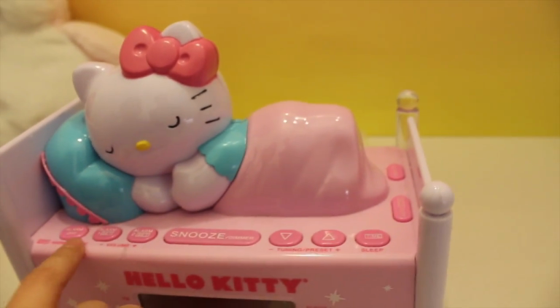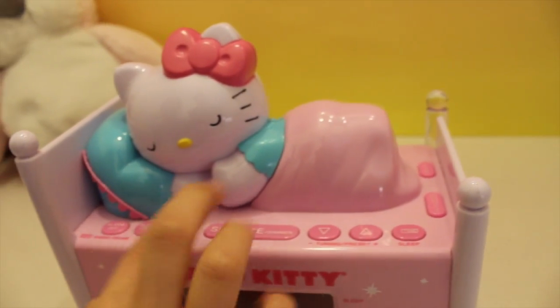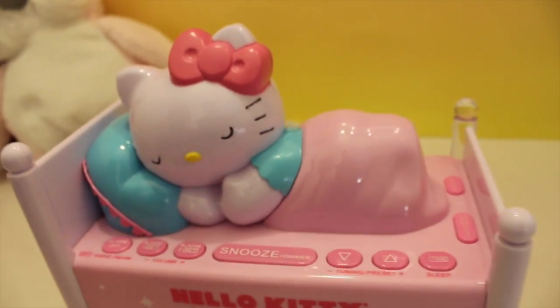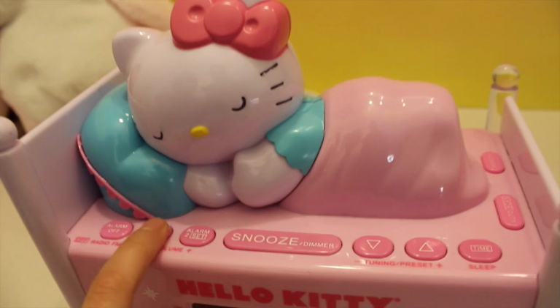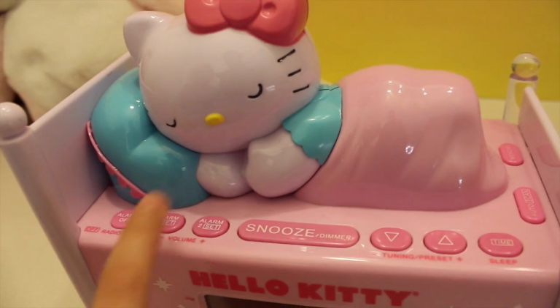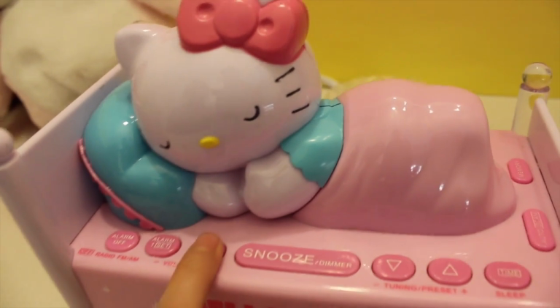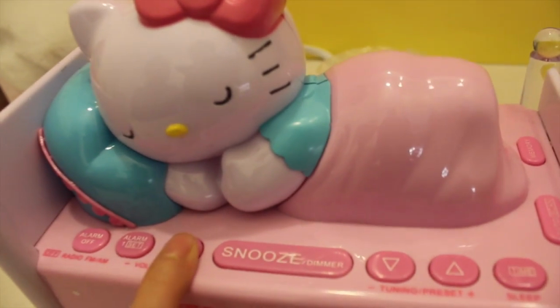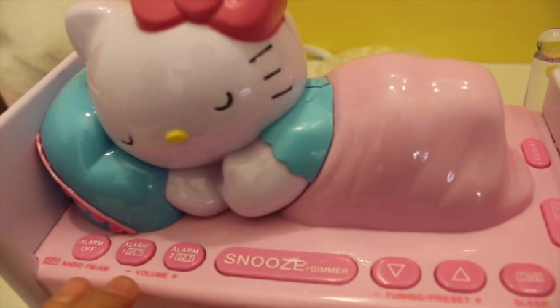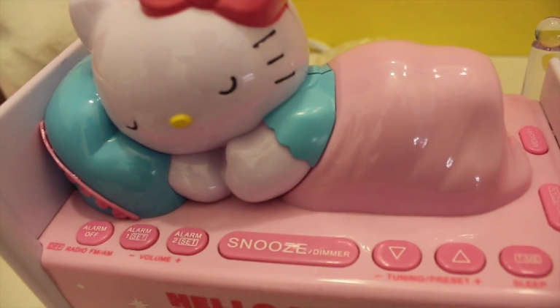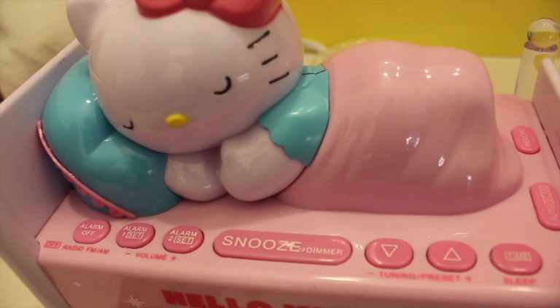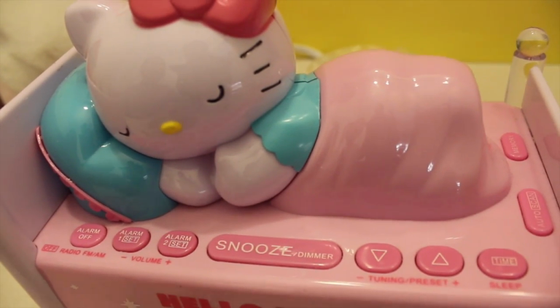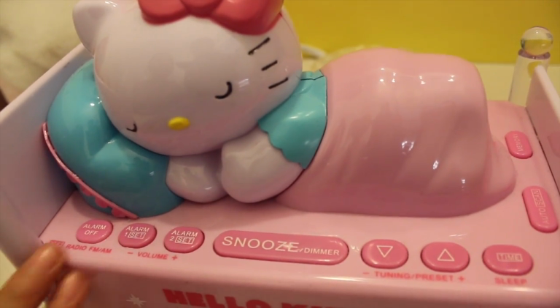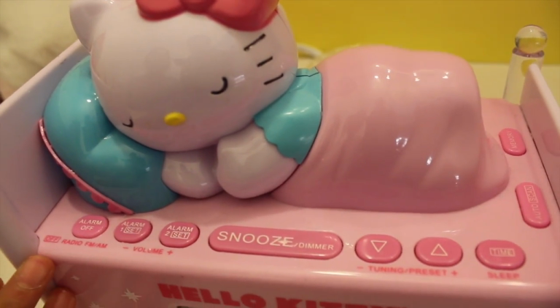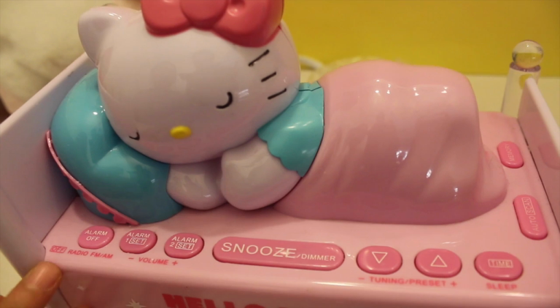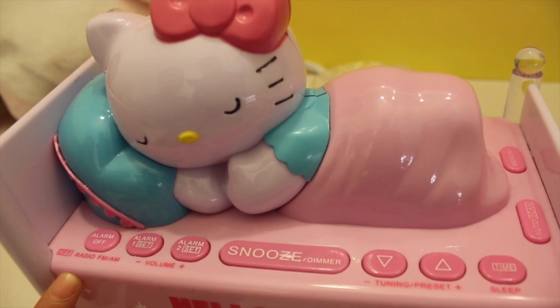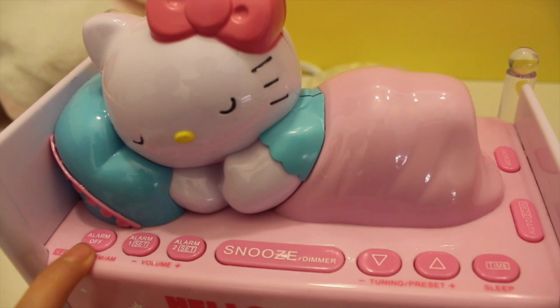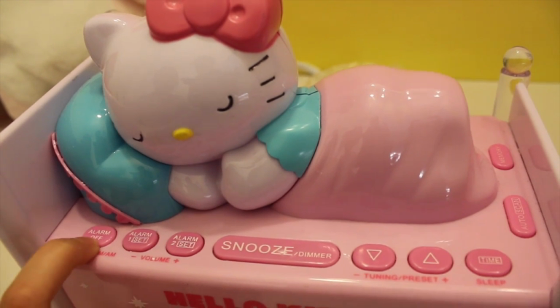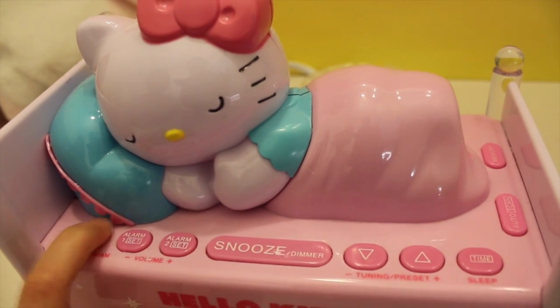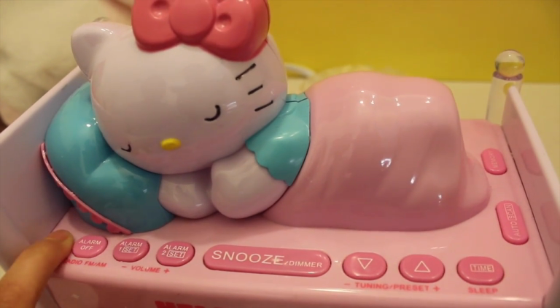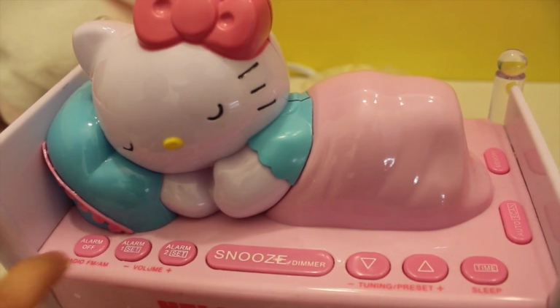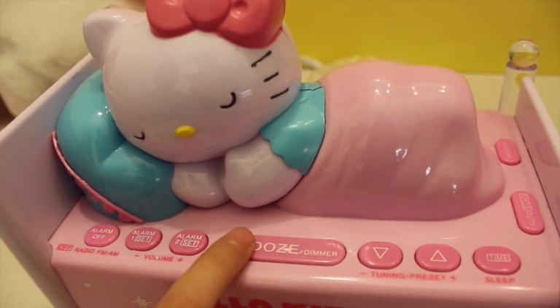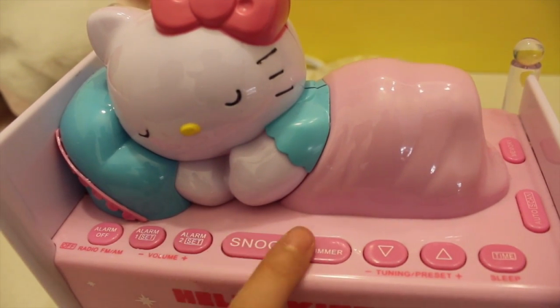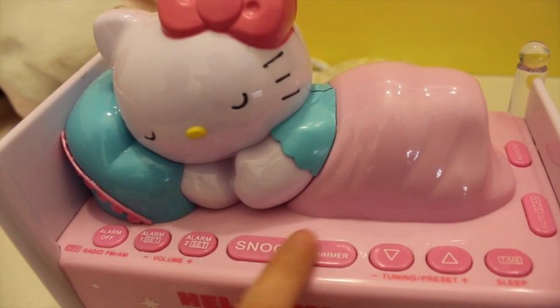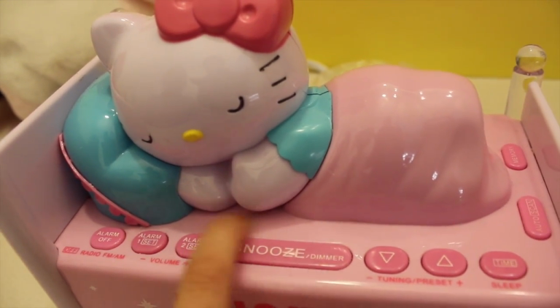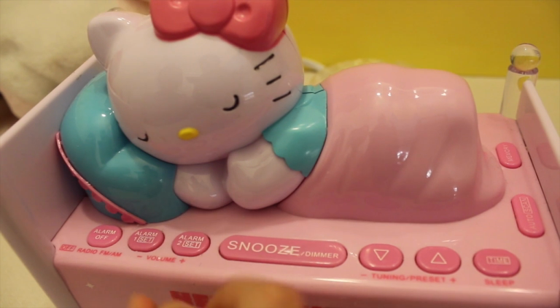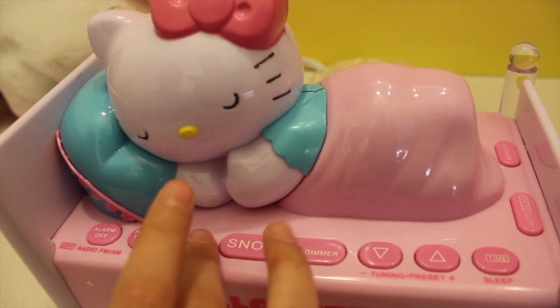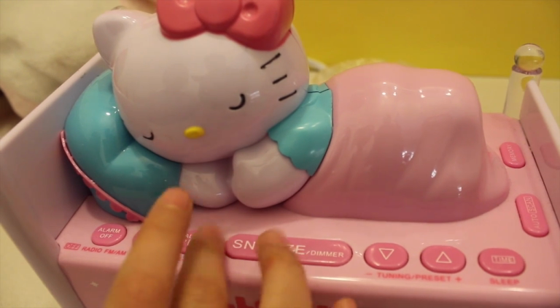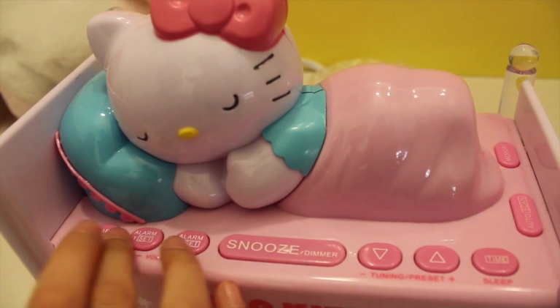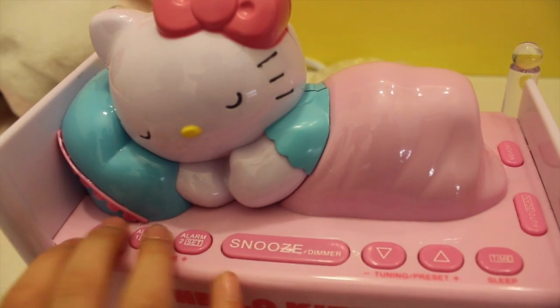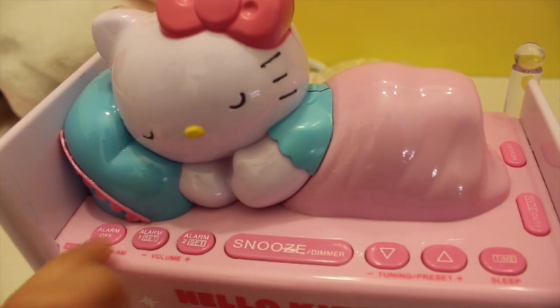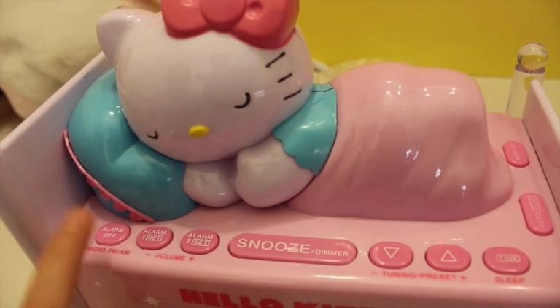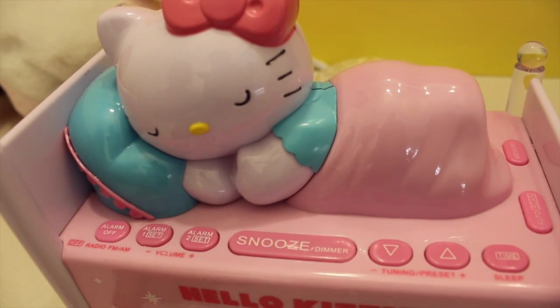Here is alarm set 1 and alarm set 2 — you can set two alarms. And here, because there is a snooze that waits, if you are going to wake up at that time, you just put the alarm off.